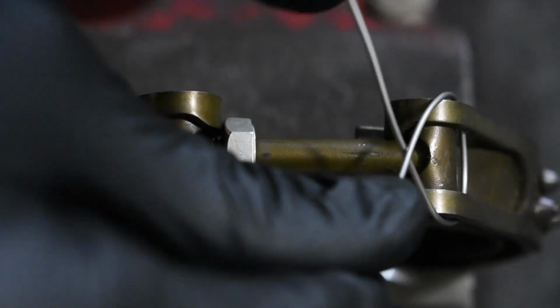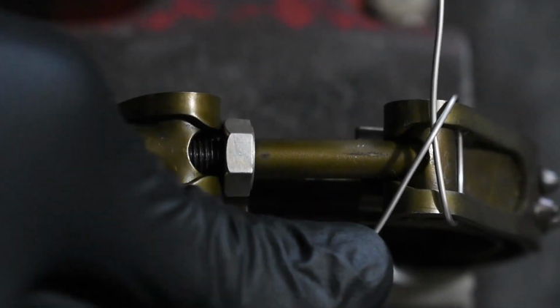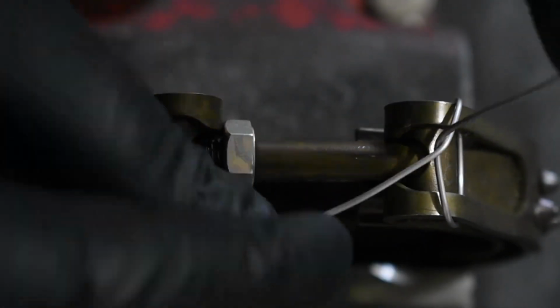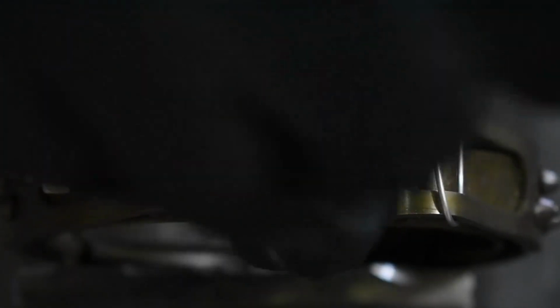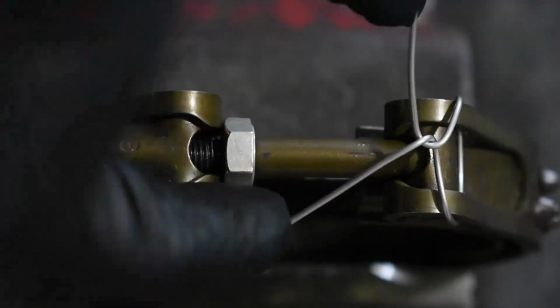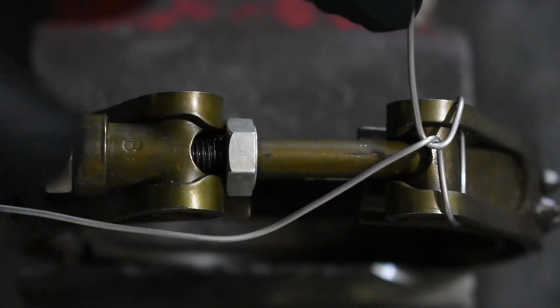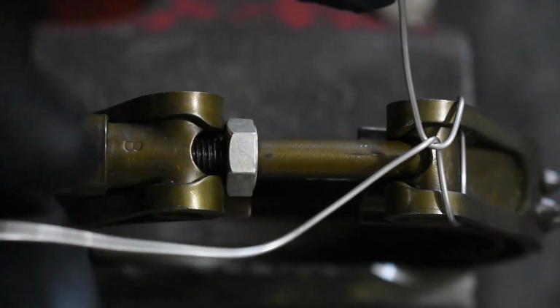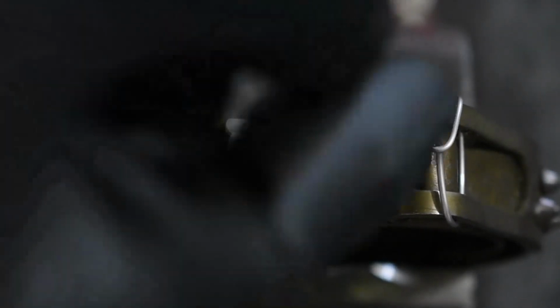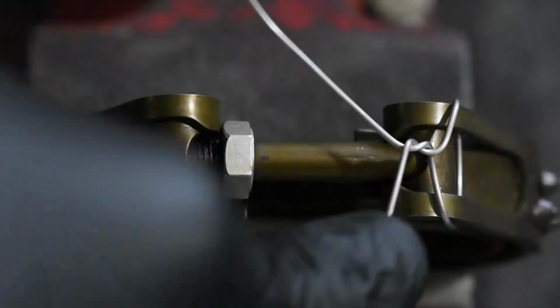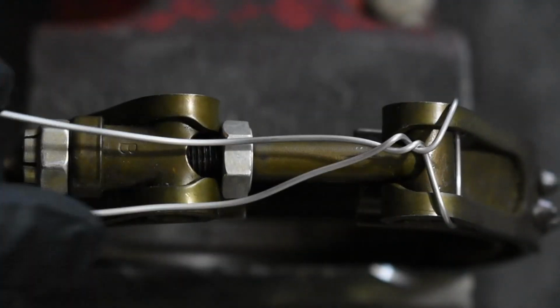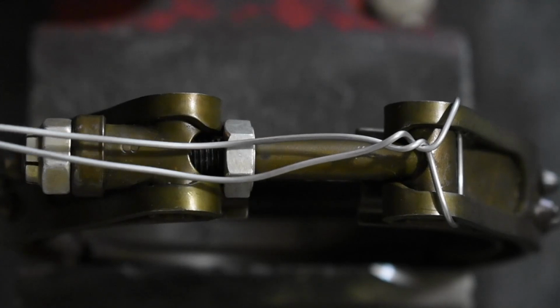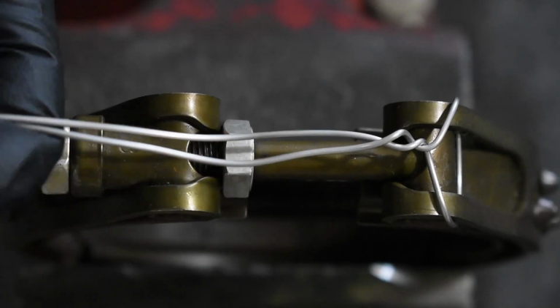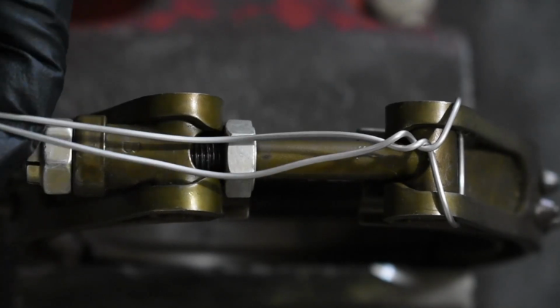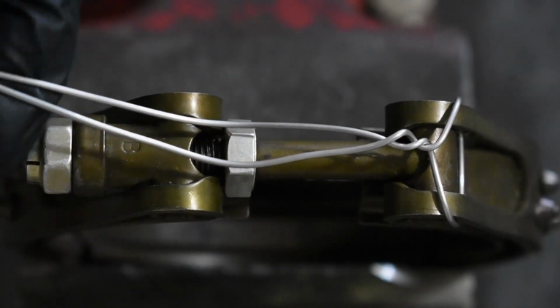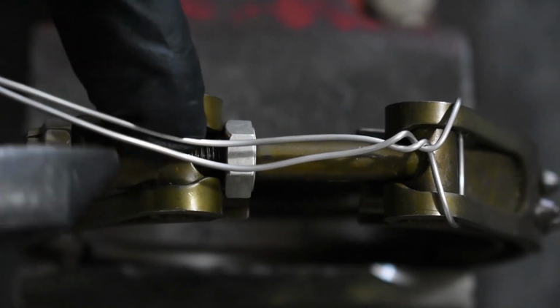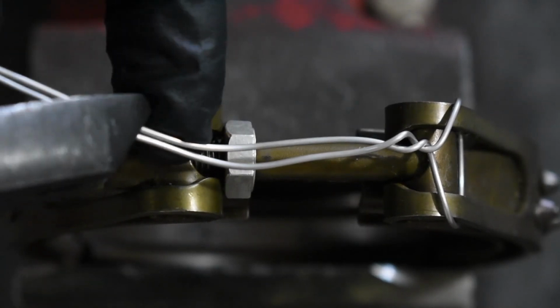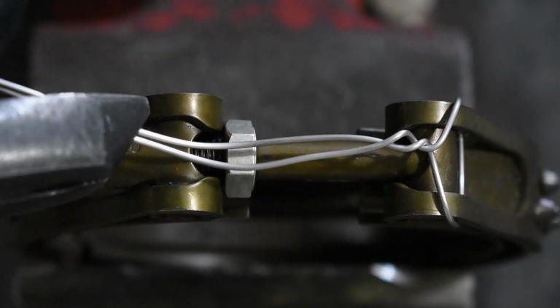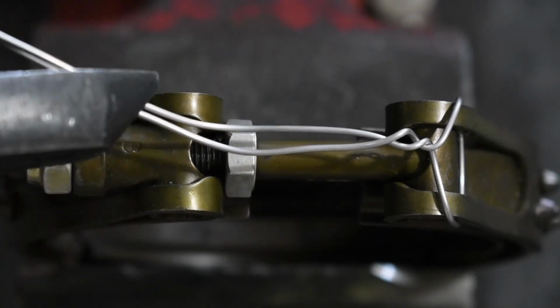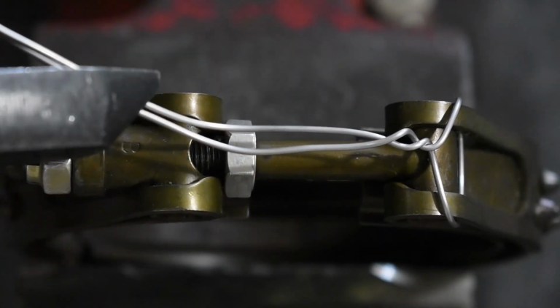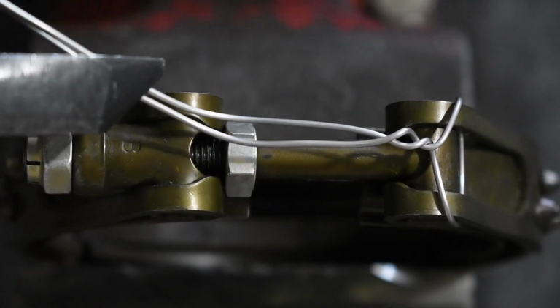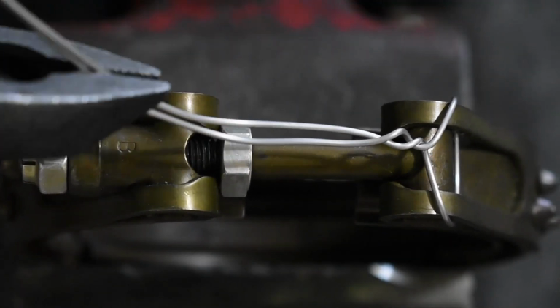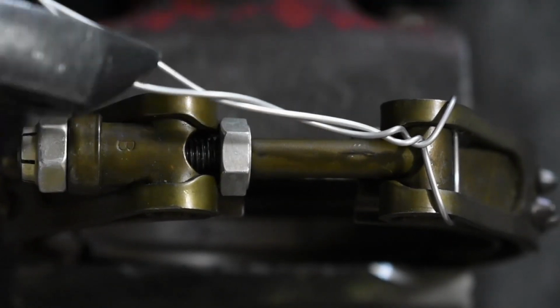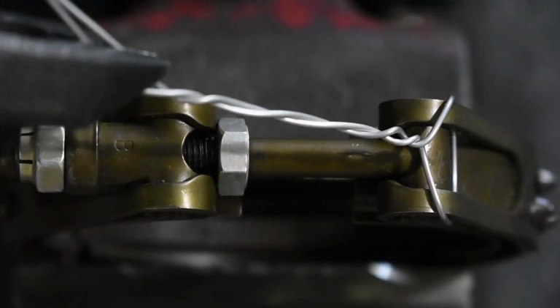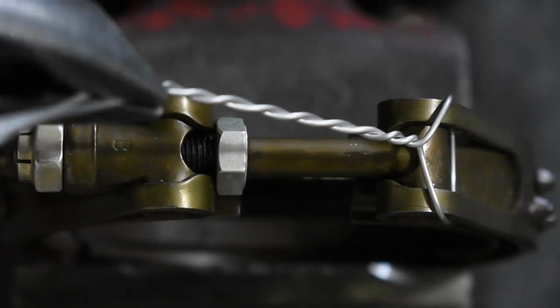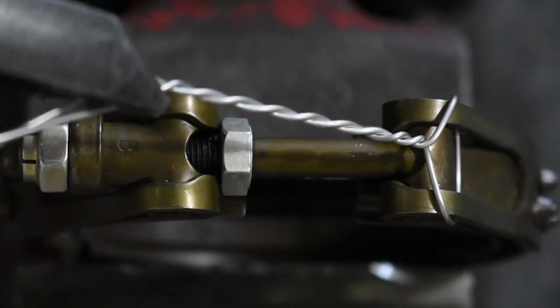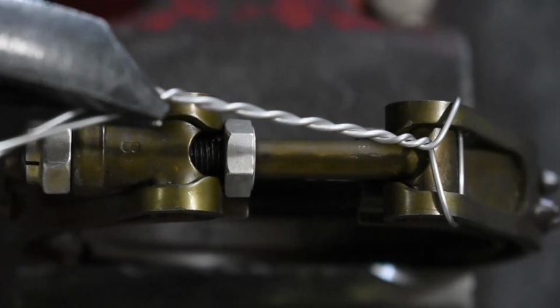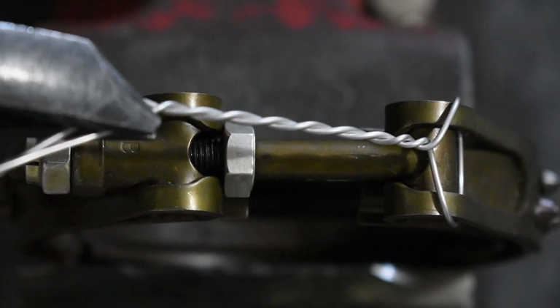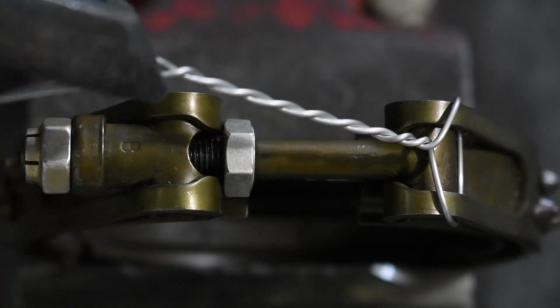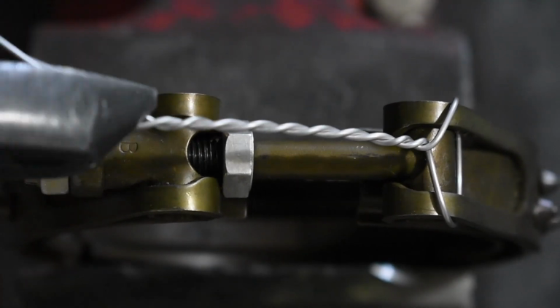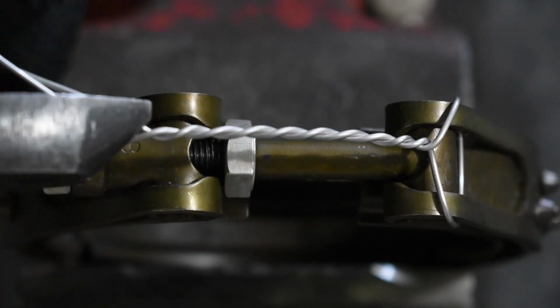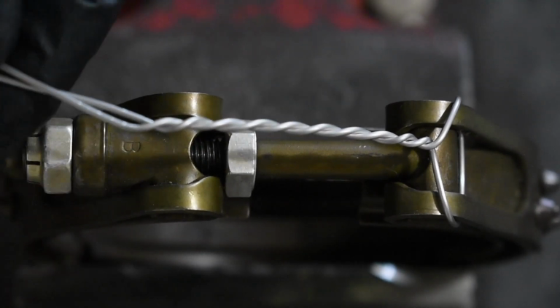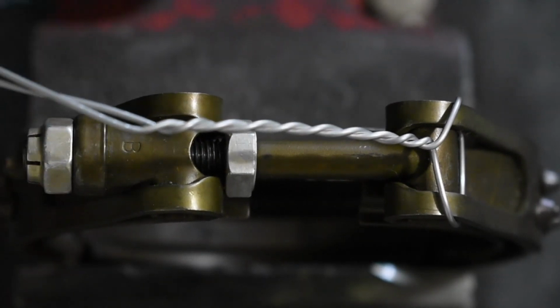First, we are going to put our safety wire through the first side of the clamp and make a single twist all the way across, leading up to the nut side of the V-band clamp.